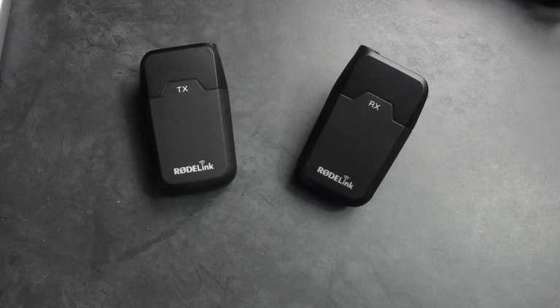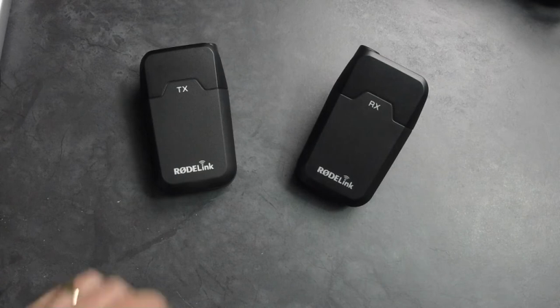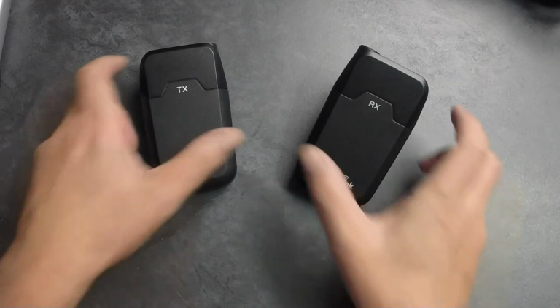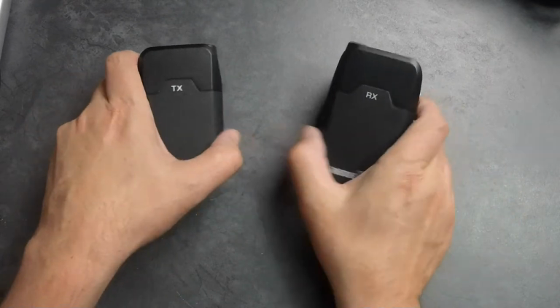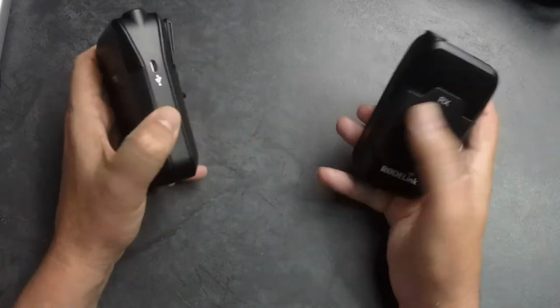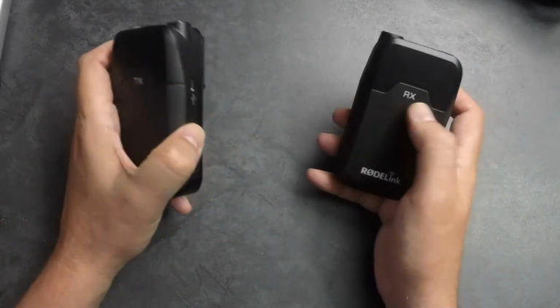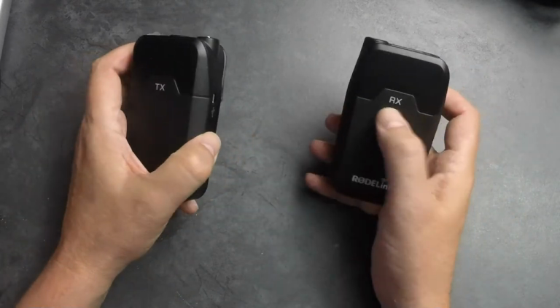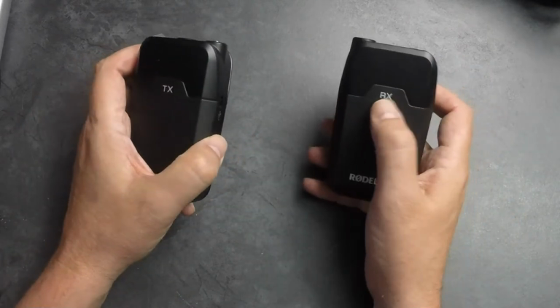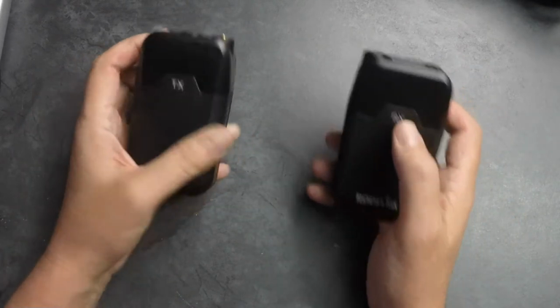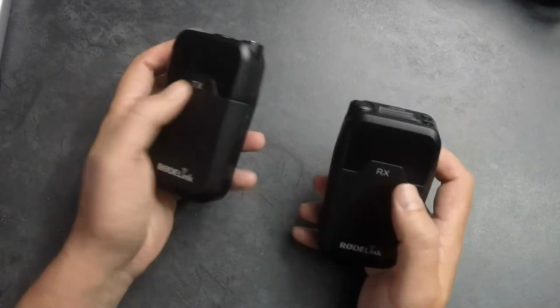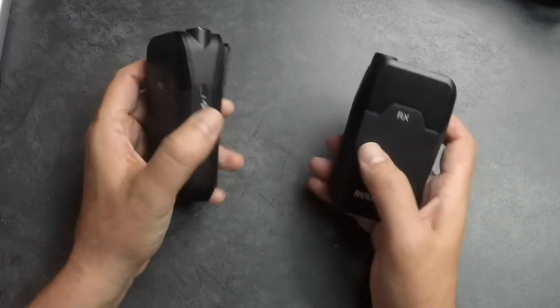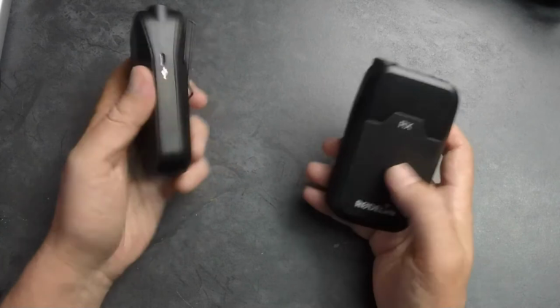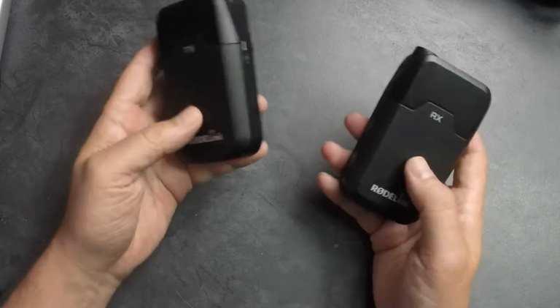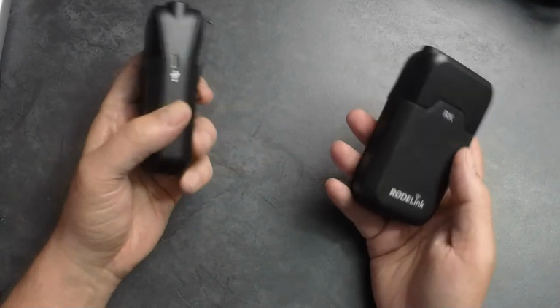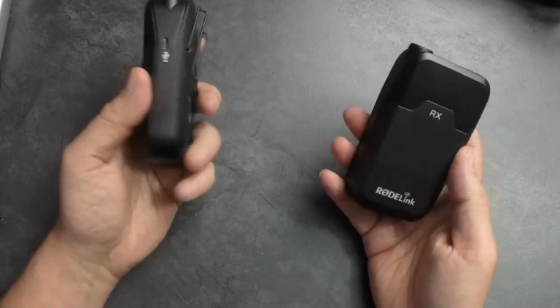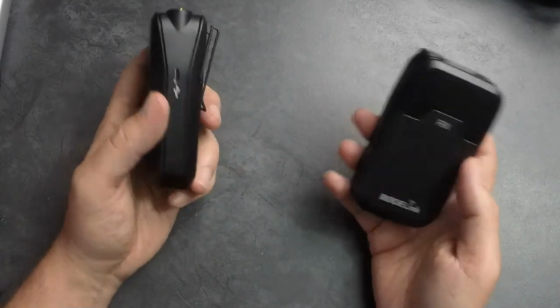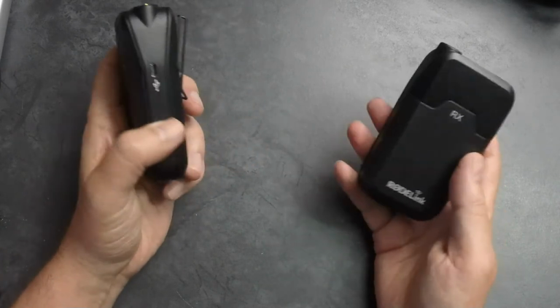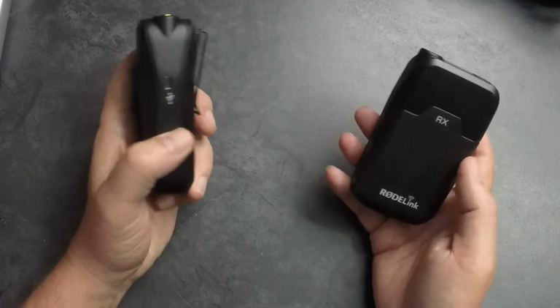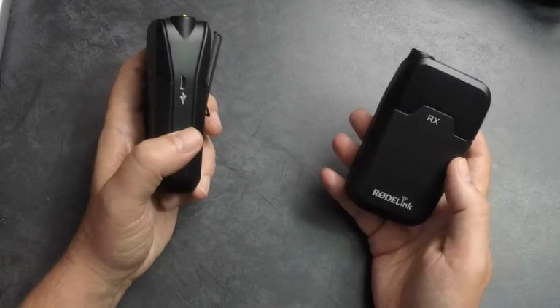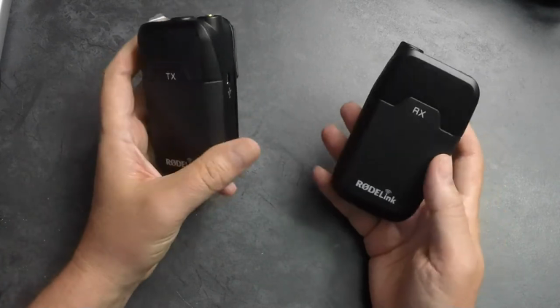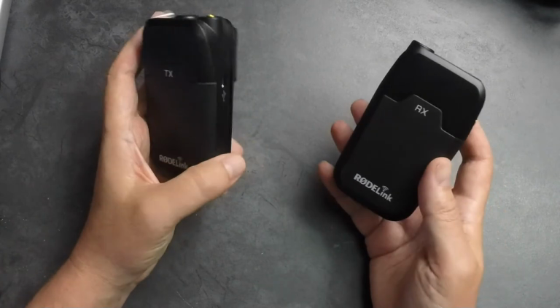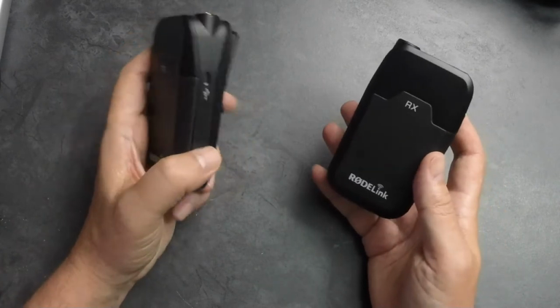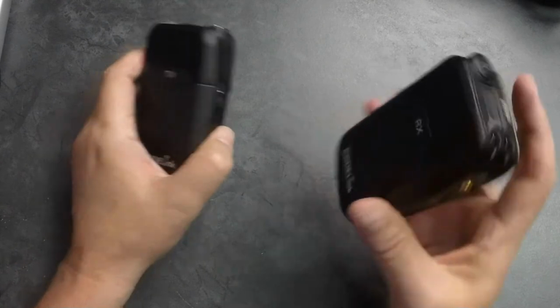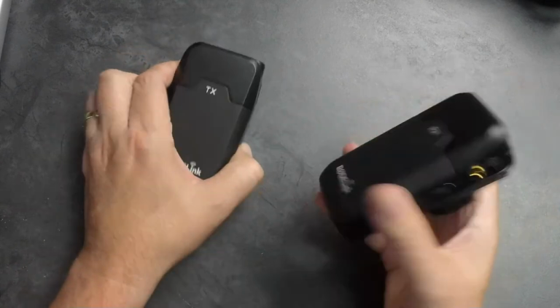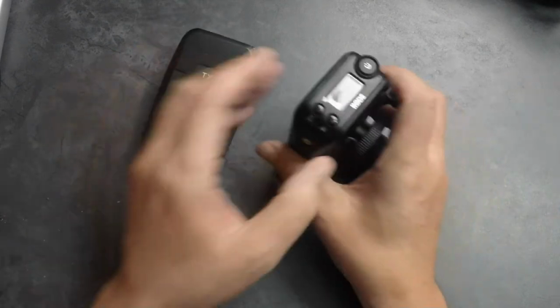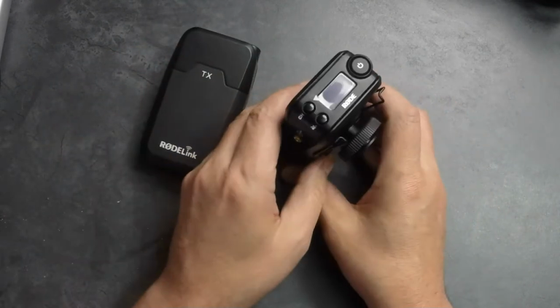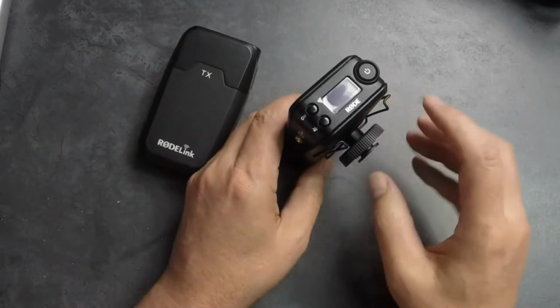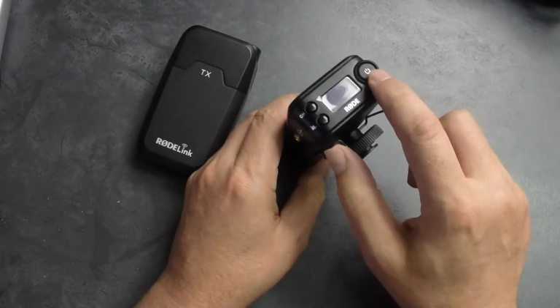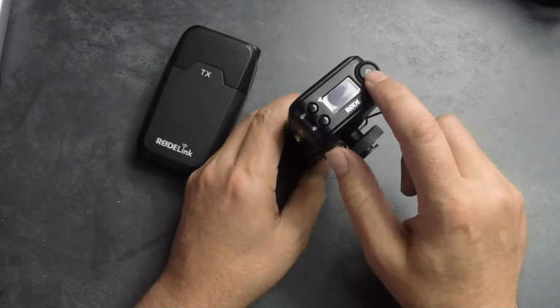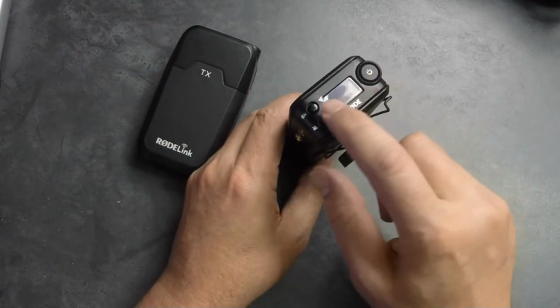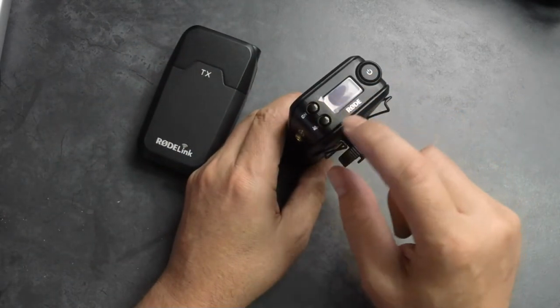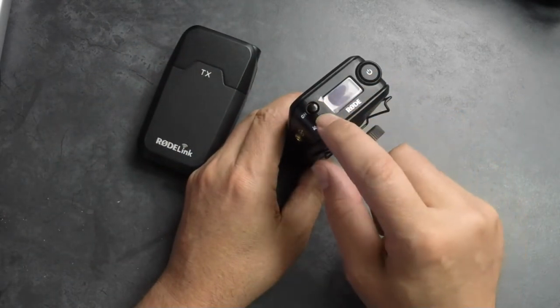Let's have a look at the units themselves — they're both clearly indicated: RX for receiver, TX for transmitter. Both units have a heavy but not too heavy construction — you know you've got a good piece of equipment. Looking at the receiver first, on the top we have the power button, channel button, and mute.